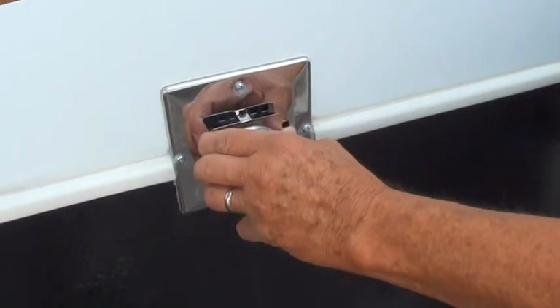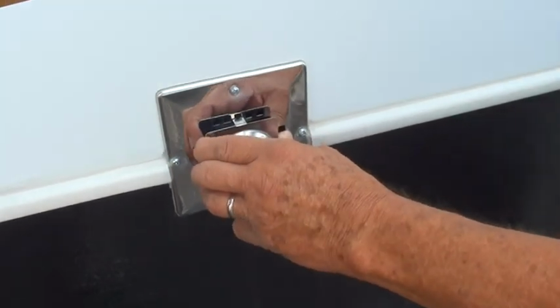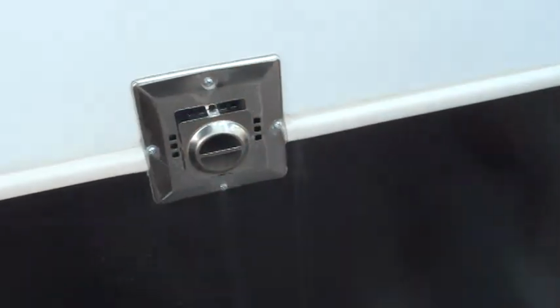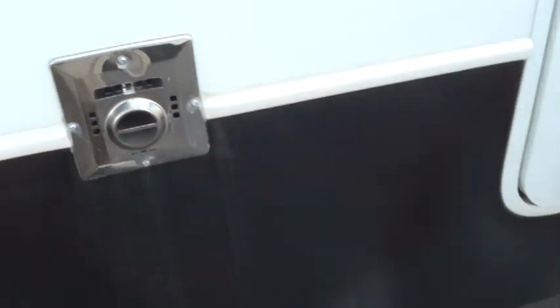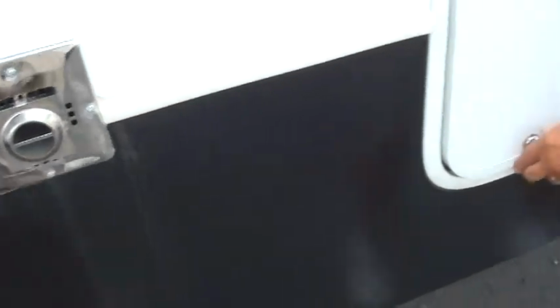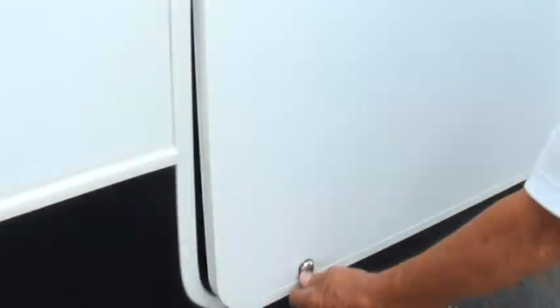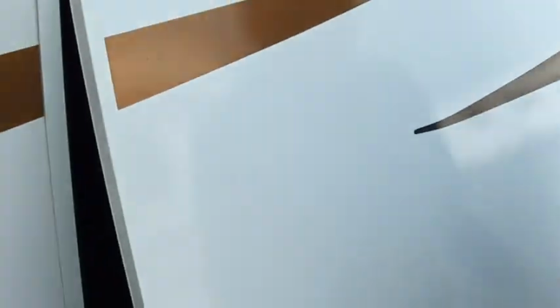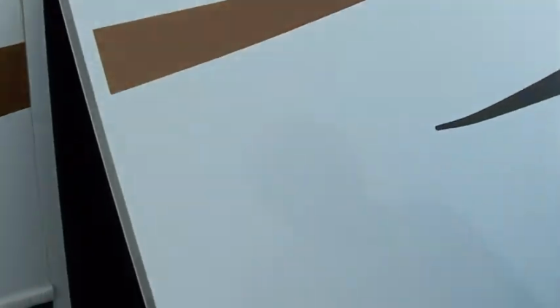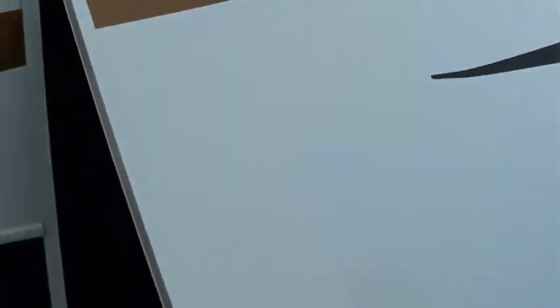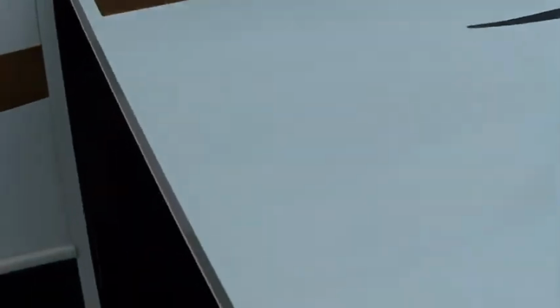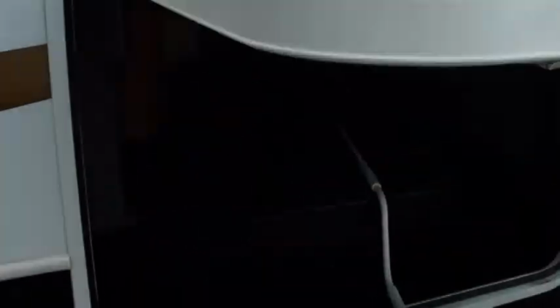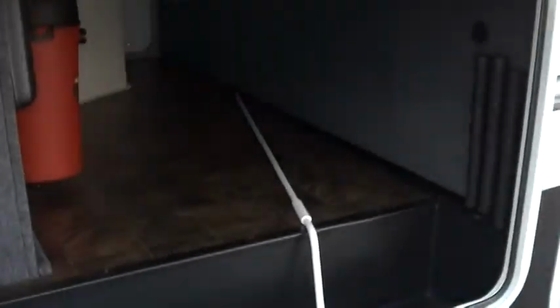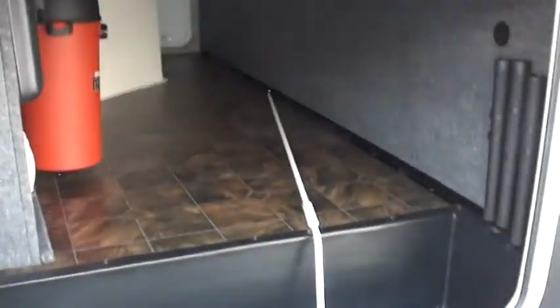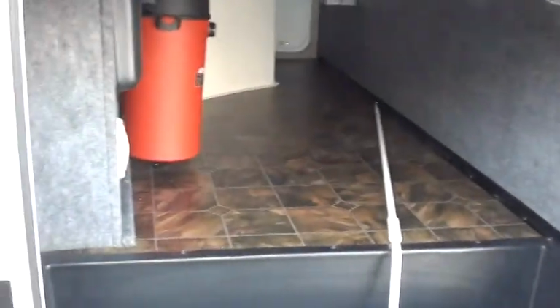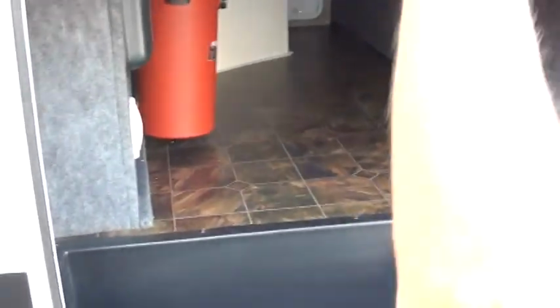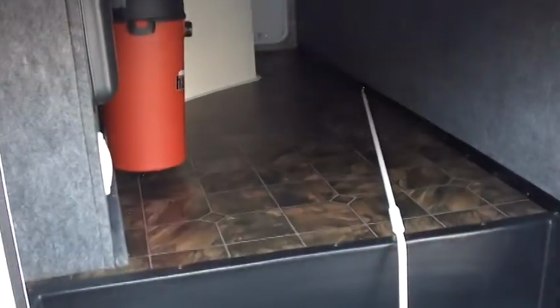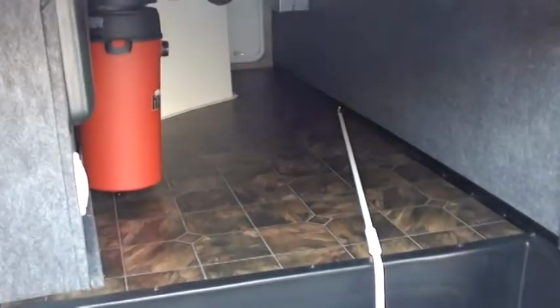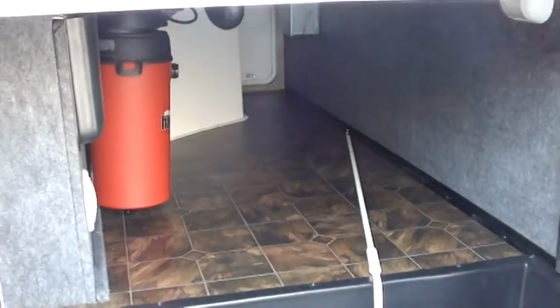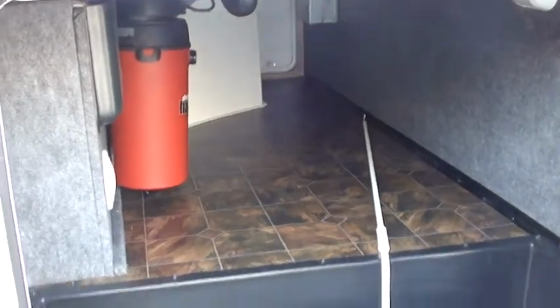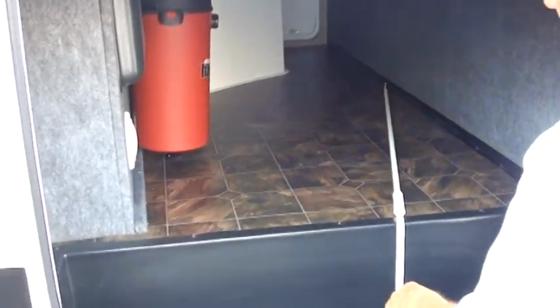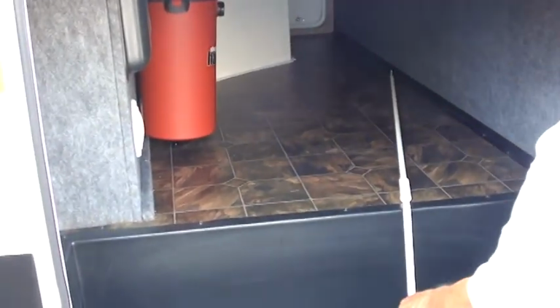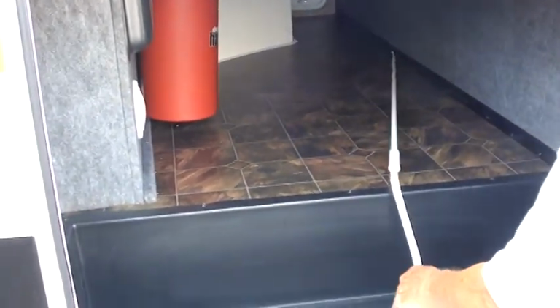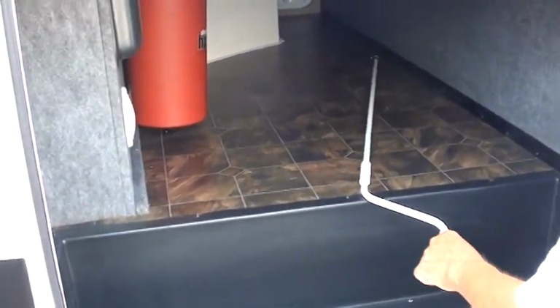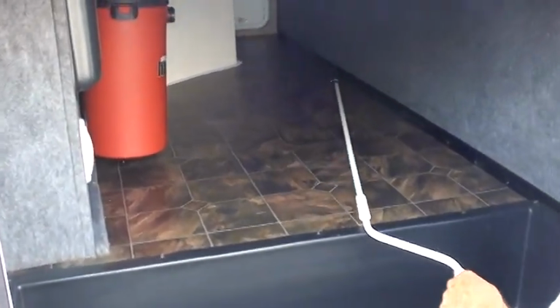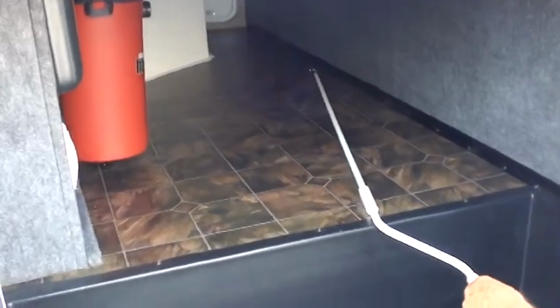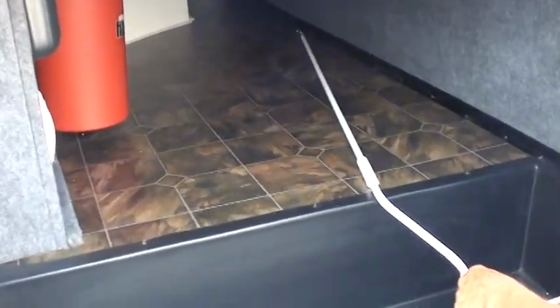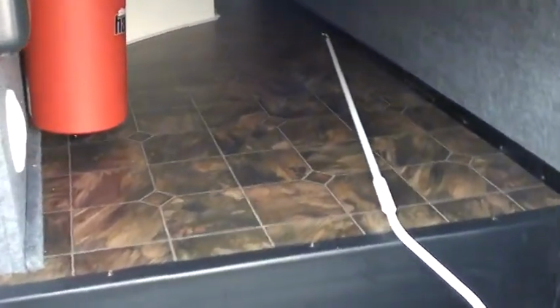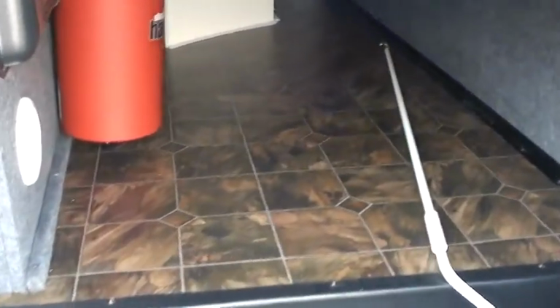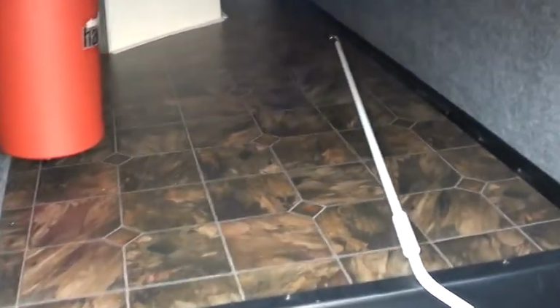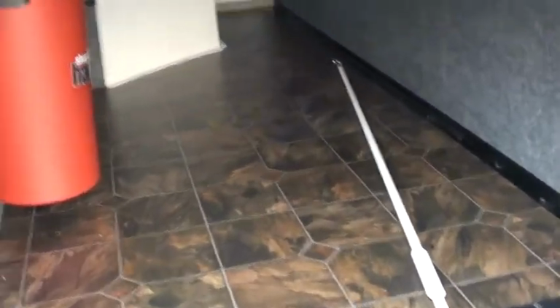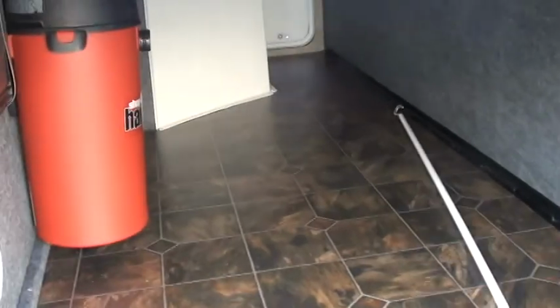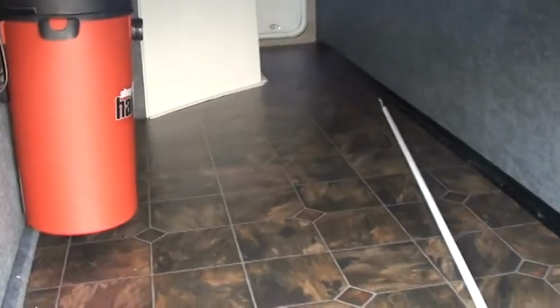This is your big compartment underneath. This is your wand for your awning. Underneath by your toy hauler there are lights in here, and here's your vacuum and the tools for your vacuum right here.